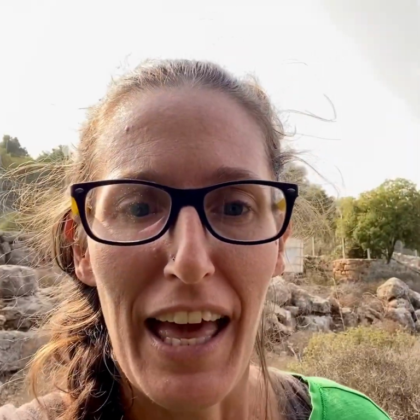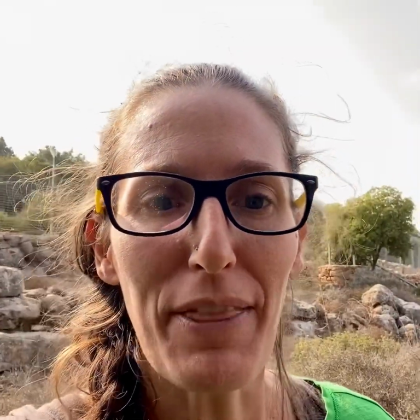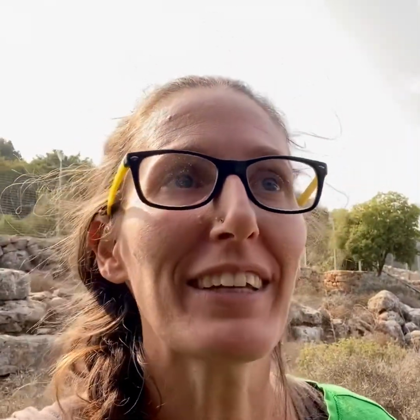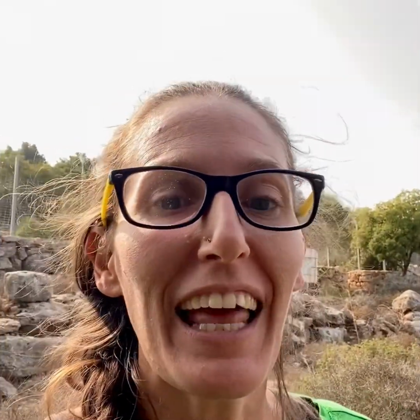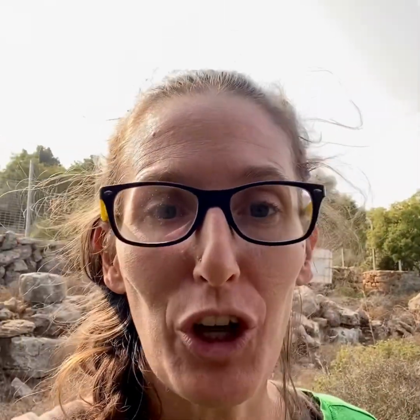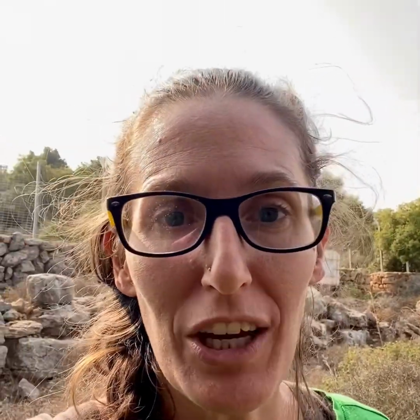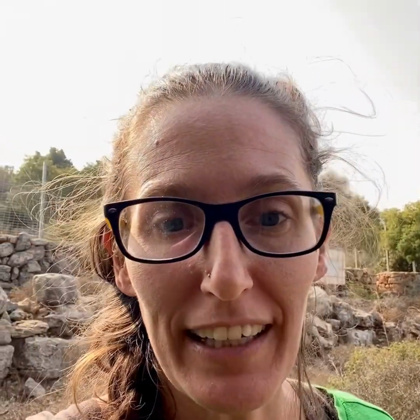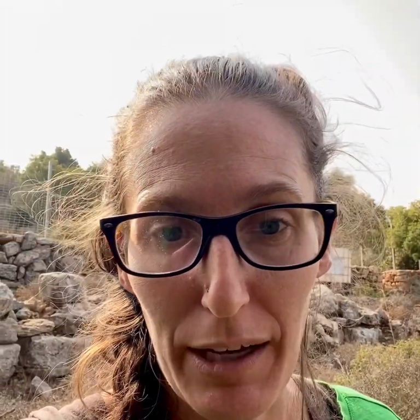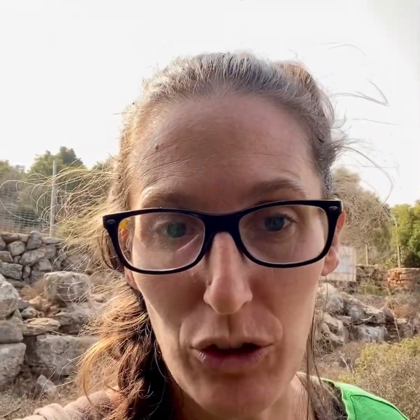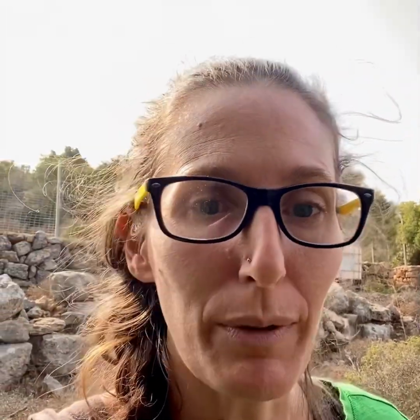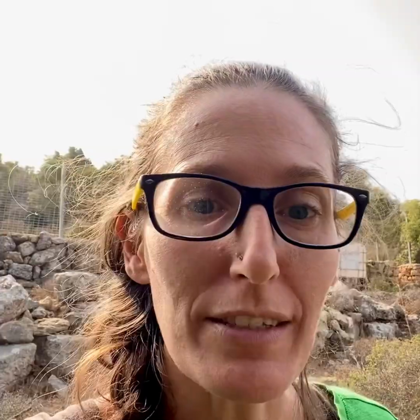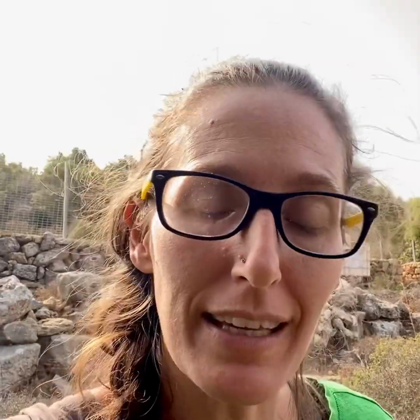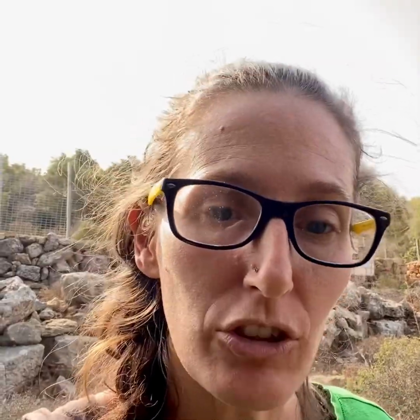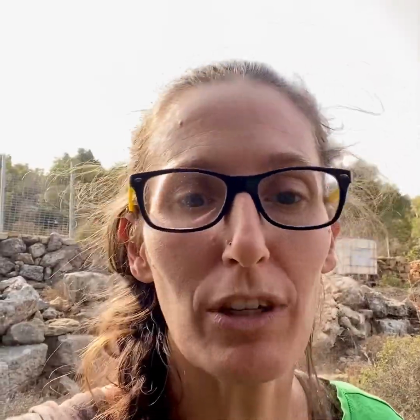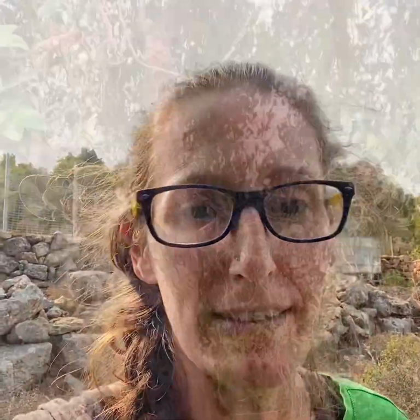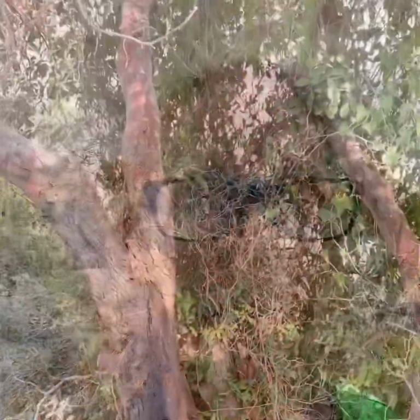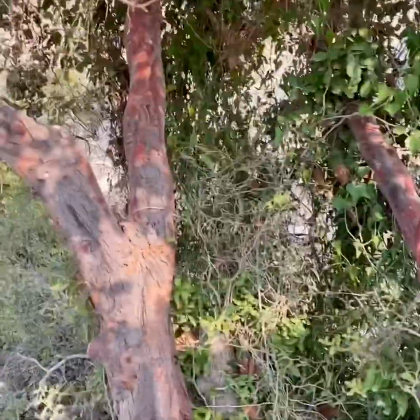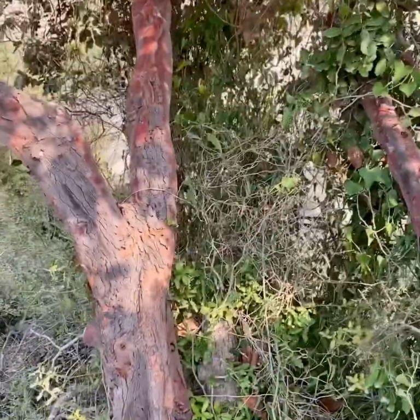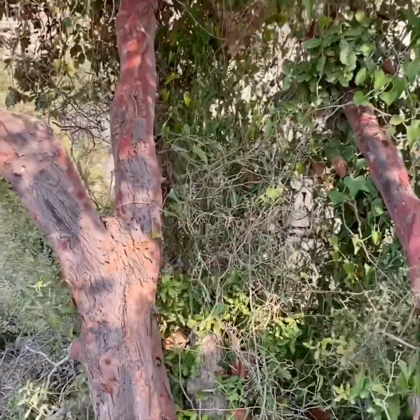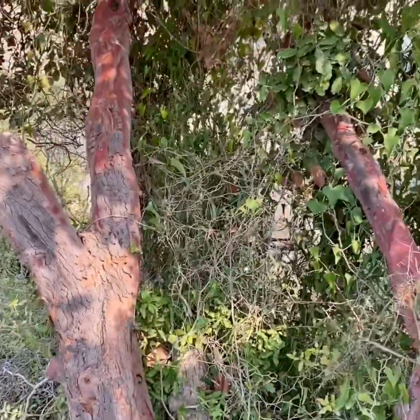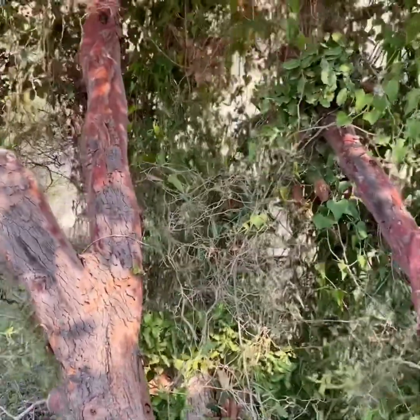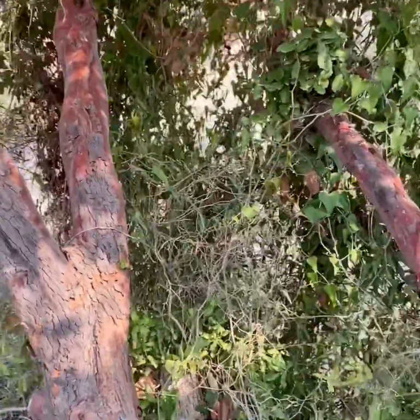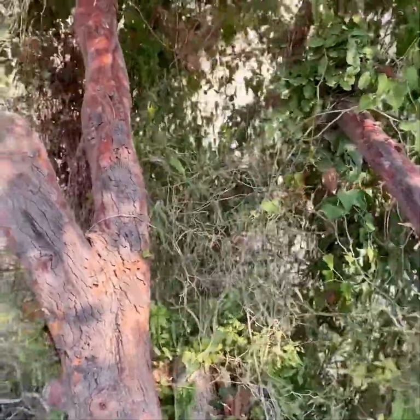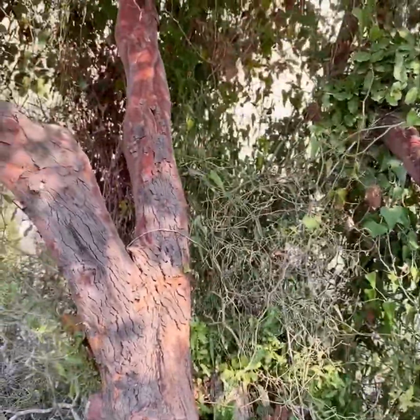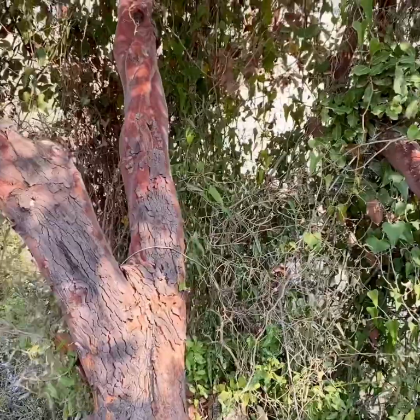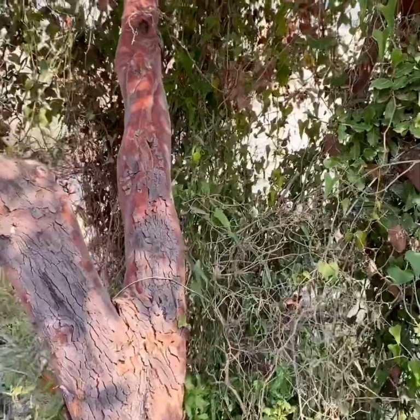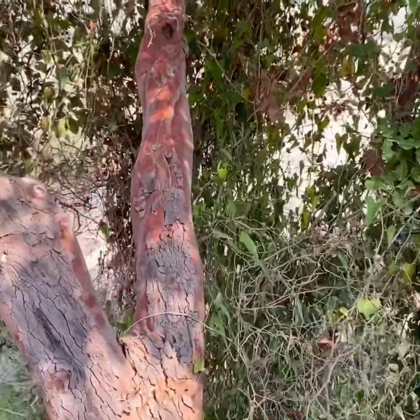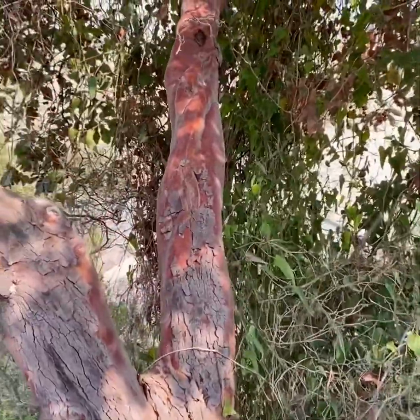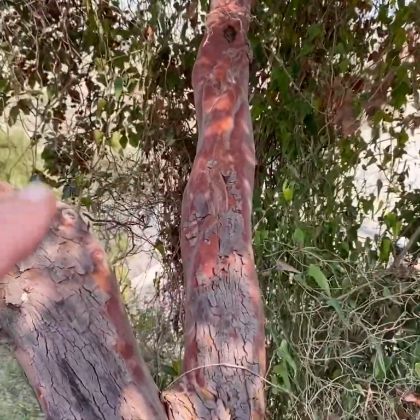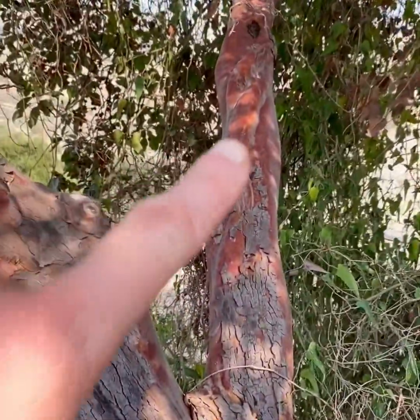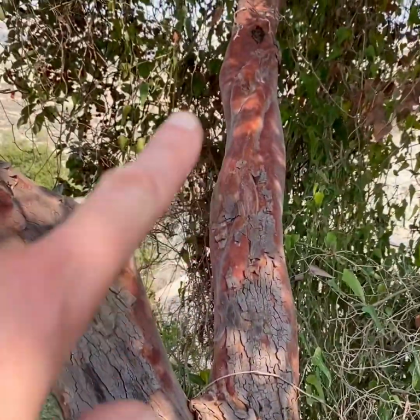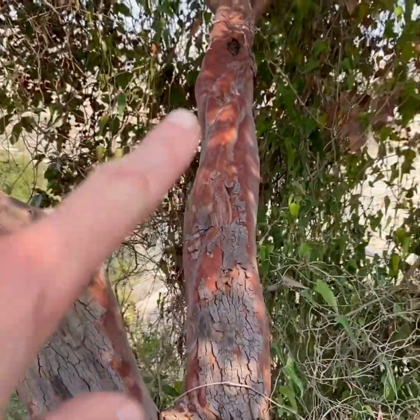I want to show you and teach you a little bit about this amazing indigenous tree of Palestine. One of the really cool features about this tree — her Latin name is Arbutus andrachne — is that she has smooth bark, as you can see up here.